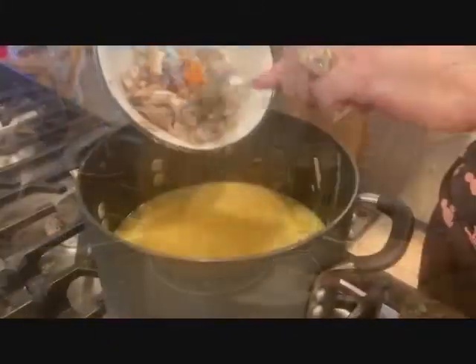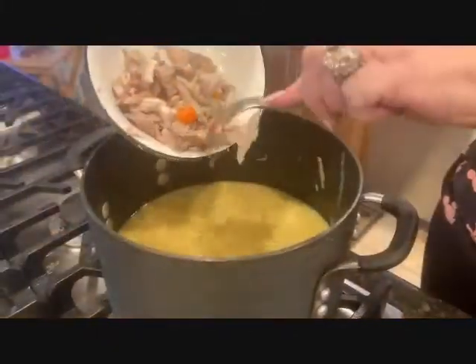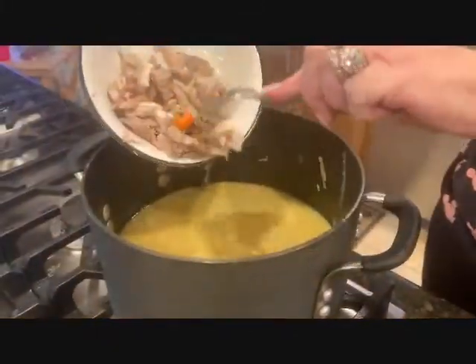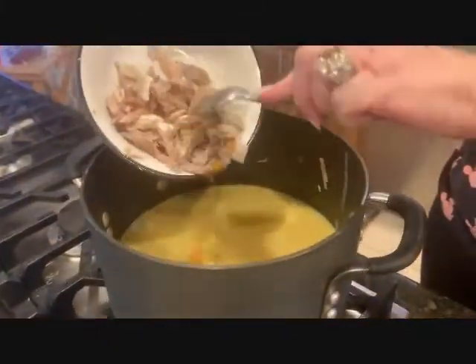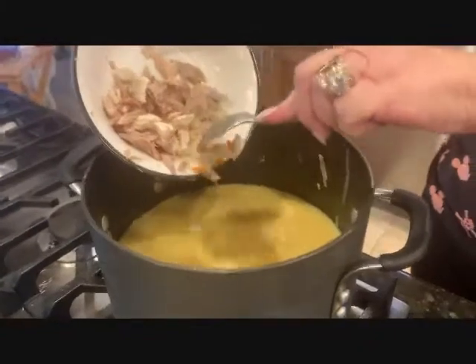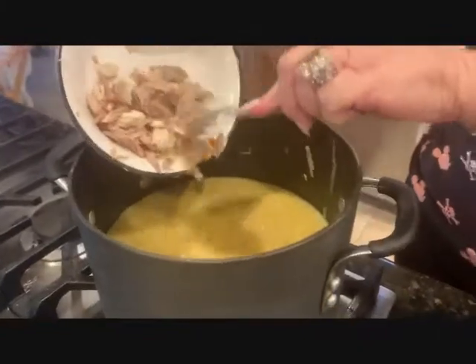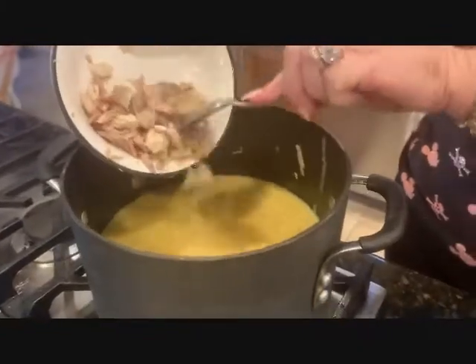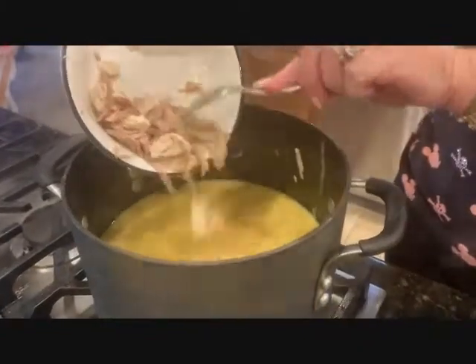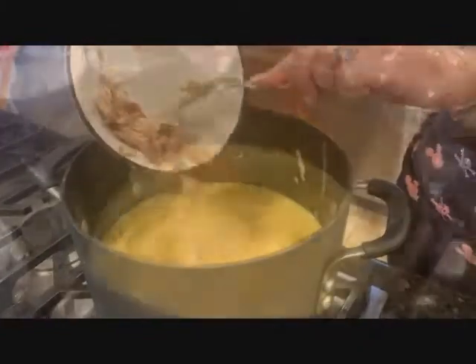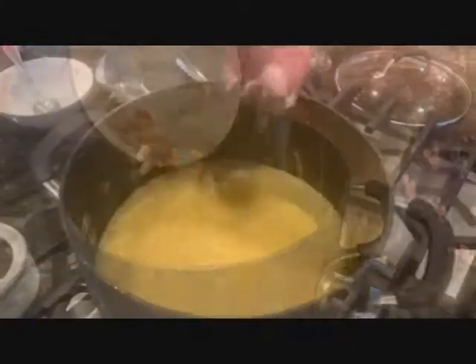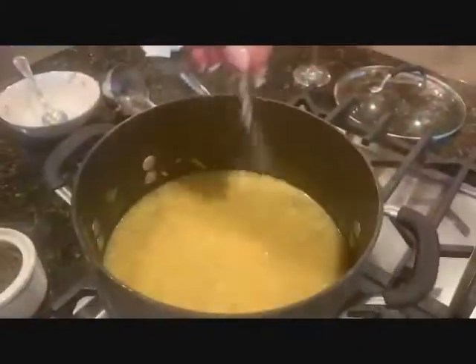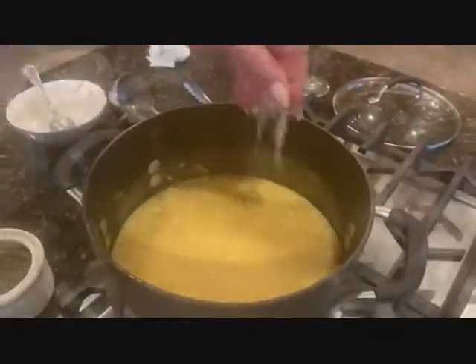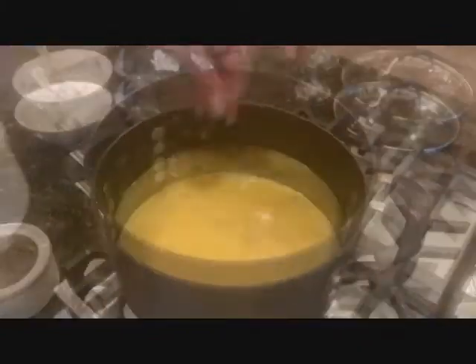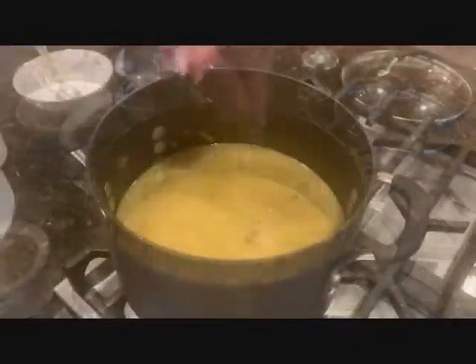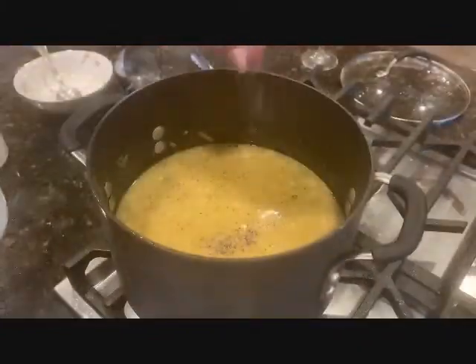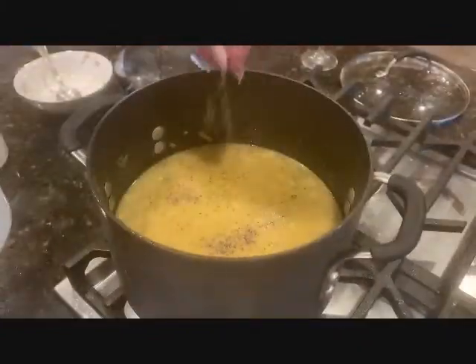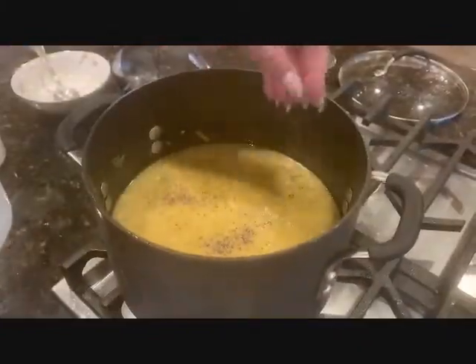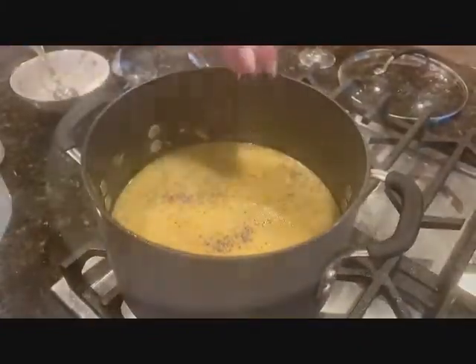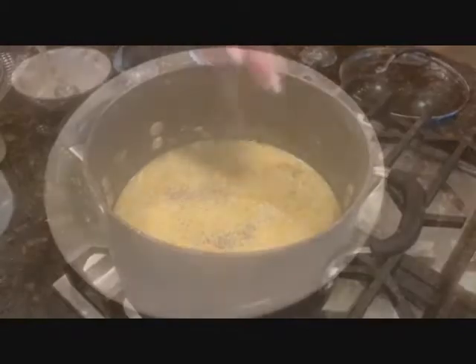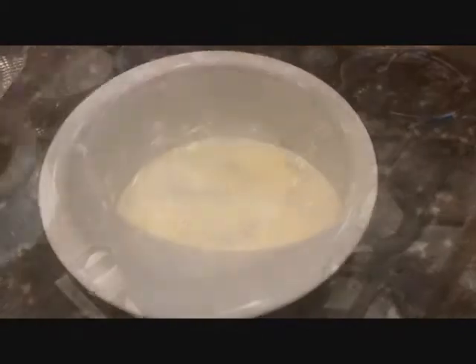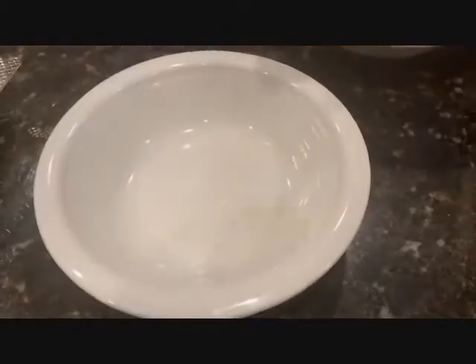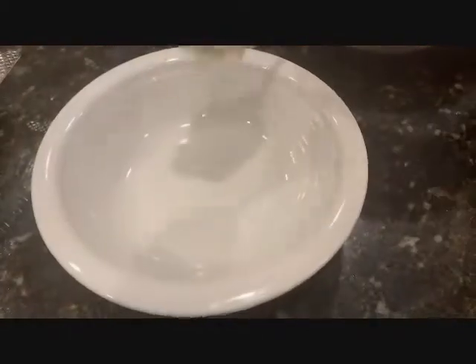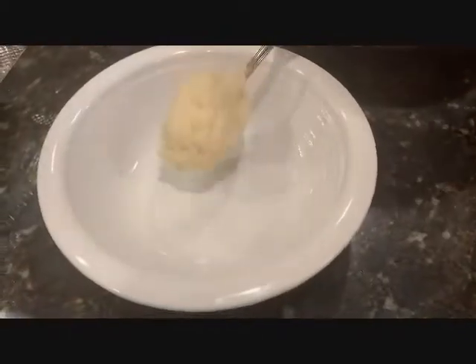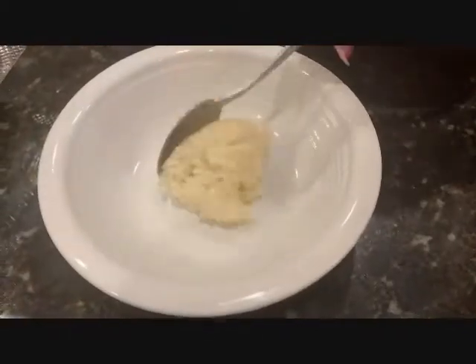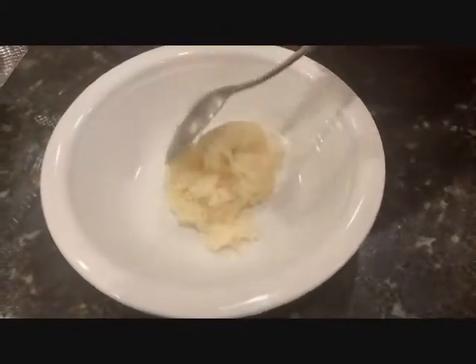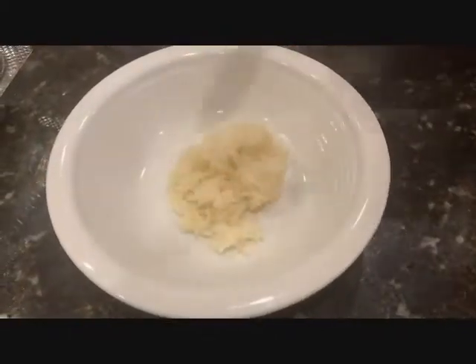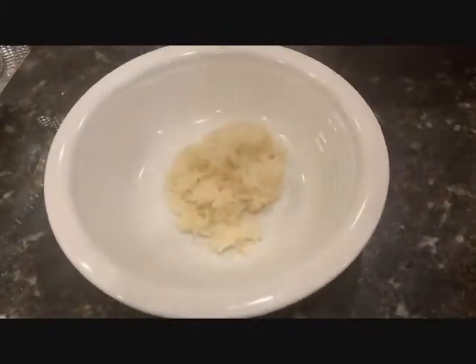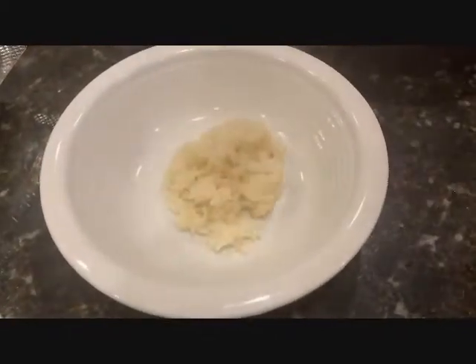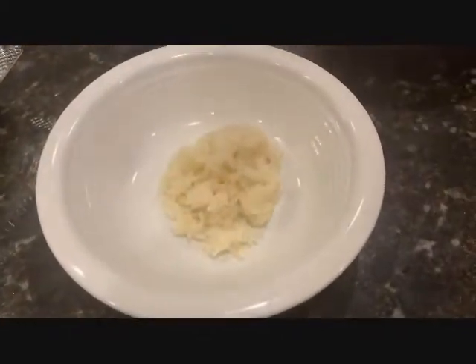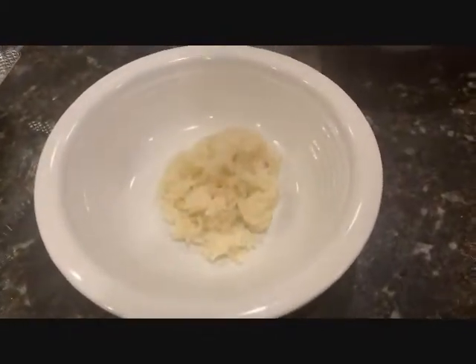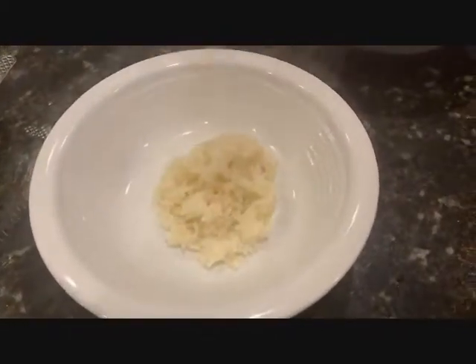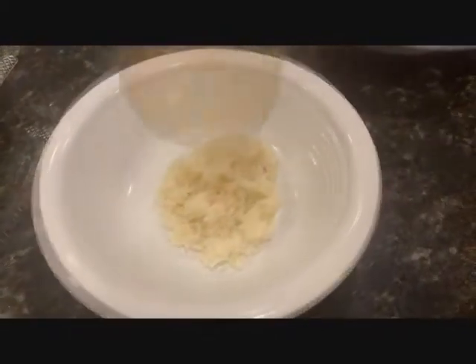Add your shredded turkey. Salt and pepper to taste. Grab a bowl and add your rice — we do it this way so the rice does not turn into mush.